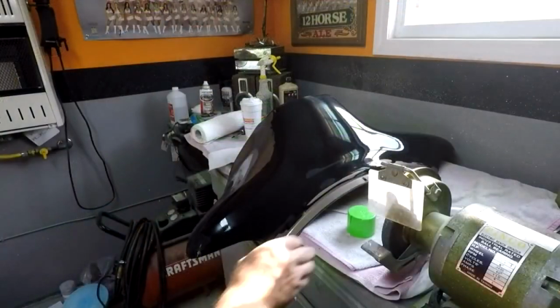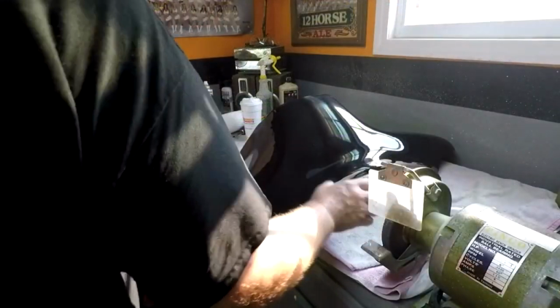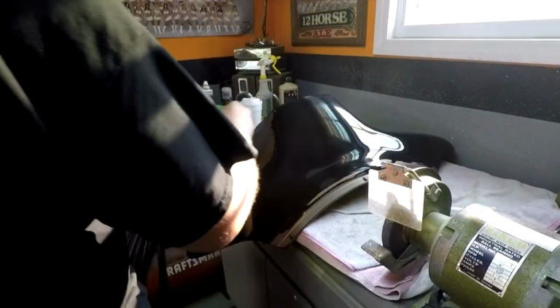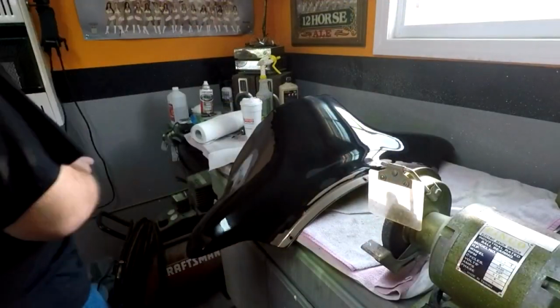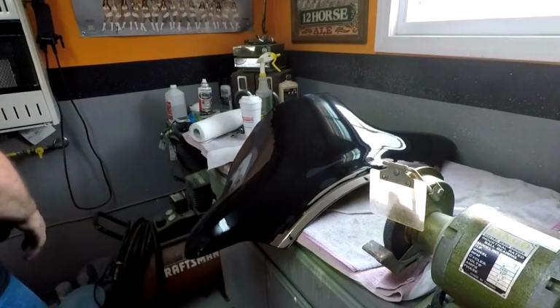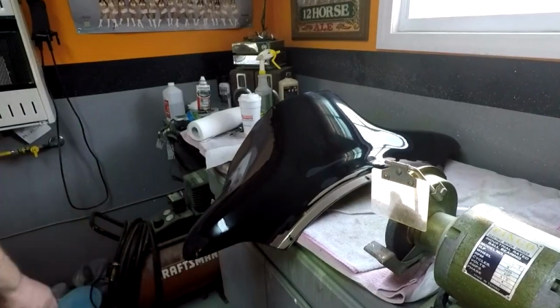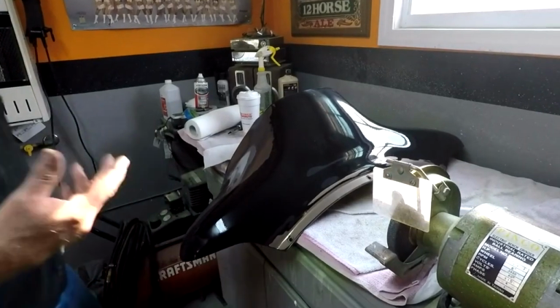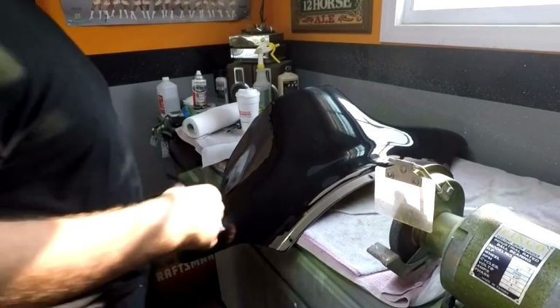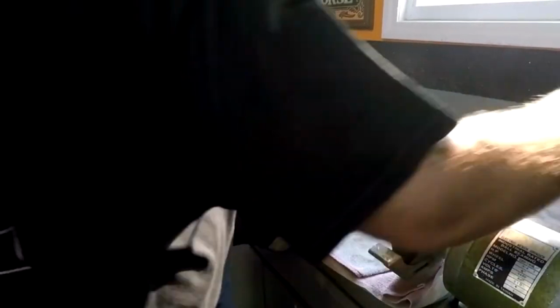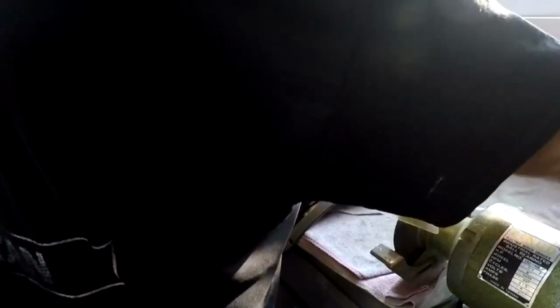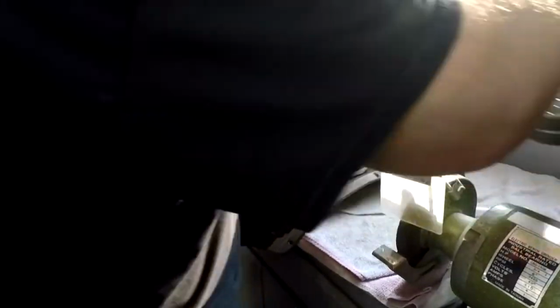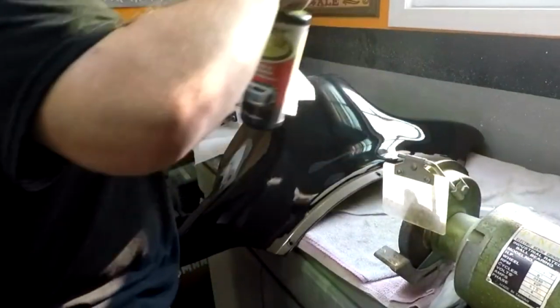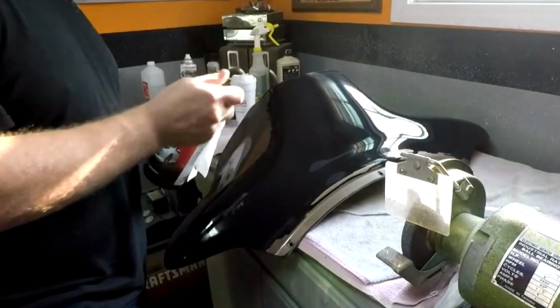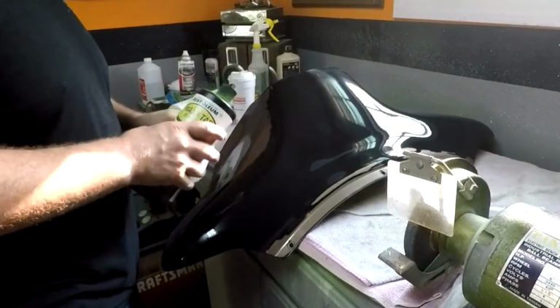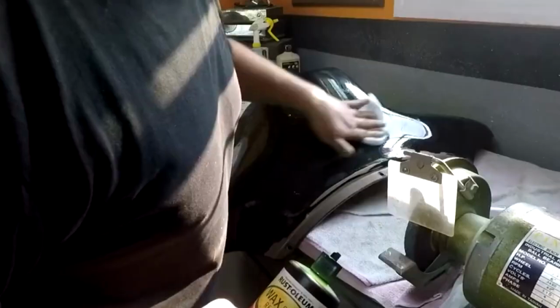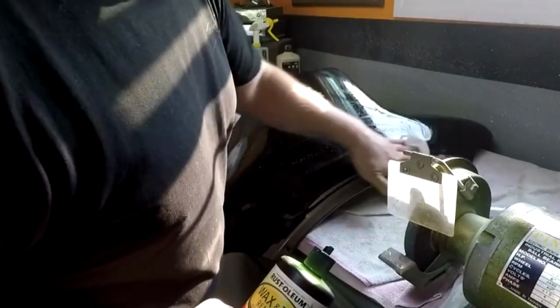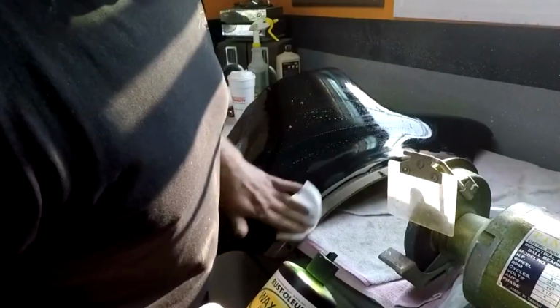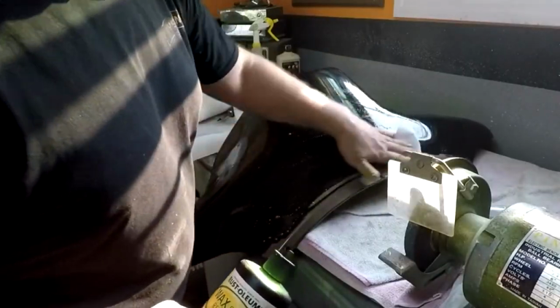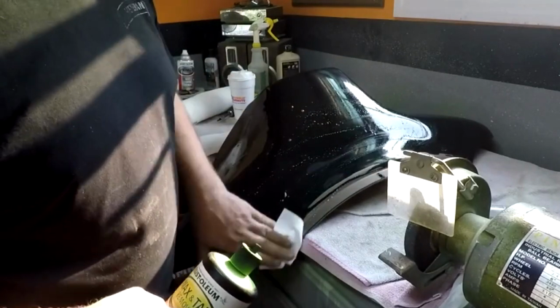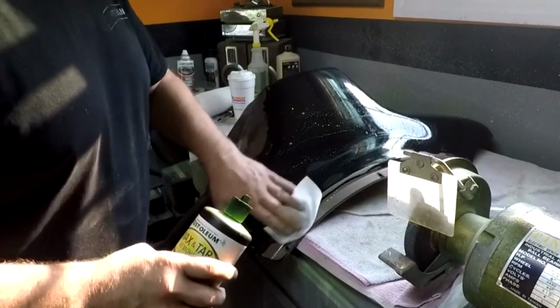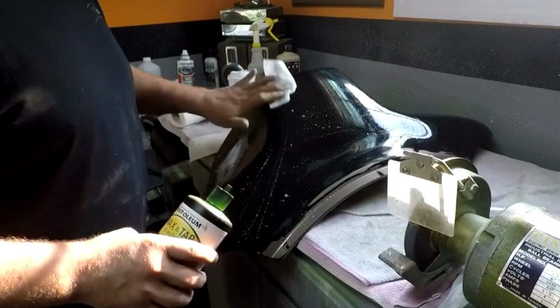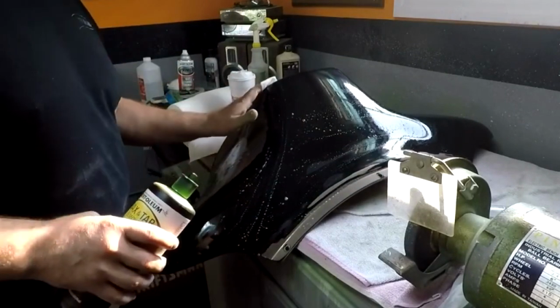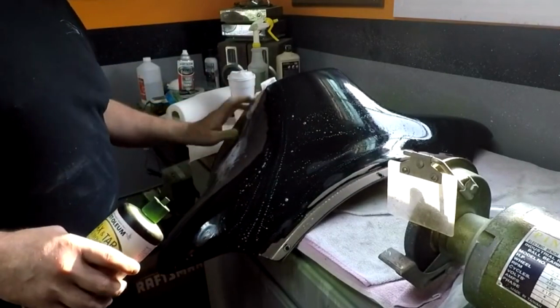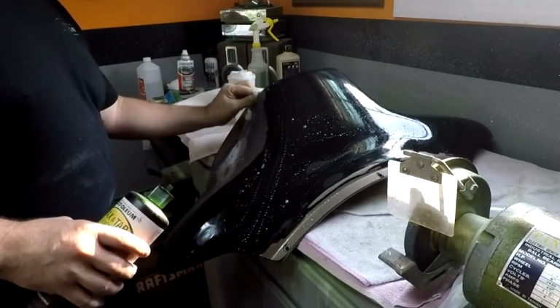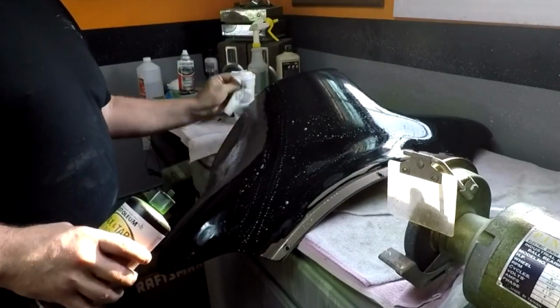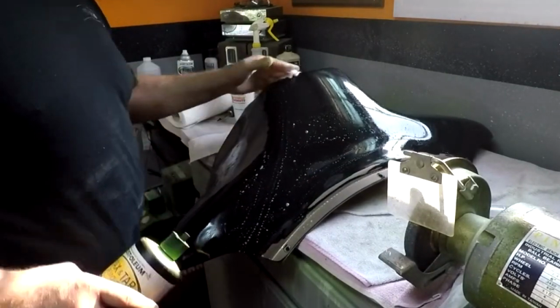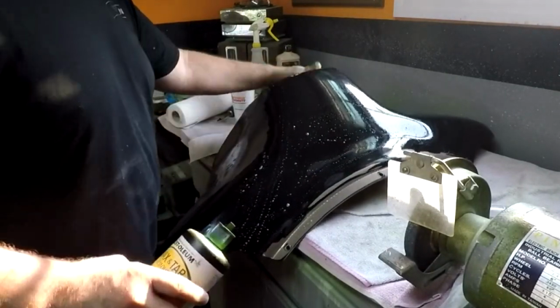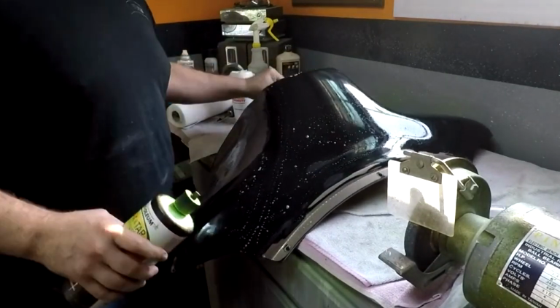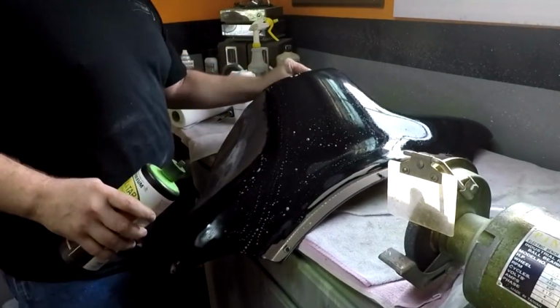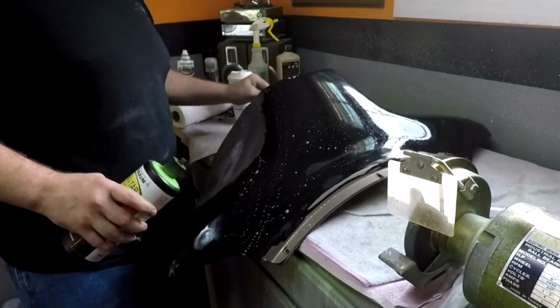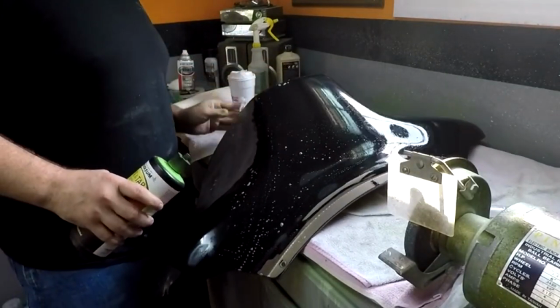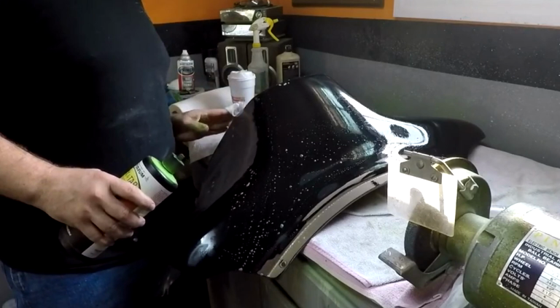Alright, I just finished sanding this piece. Now I just got to clean it up with some wax and taper removal, and then we're going to throw some primer on it. That would be it for today because I don't have enough paint to paint this today.